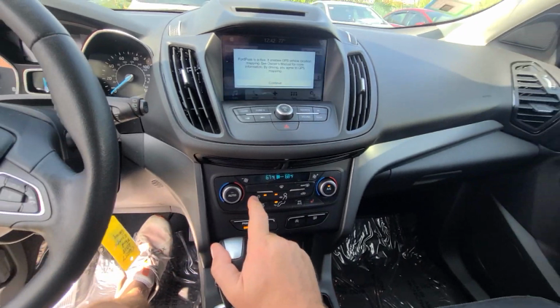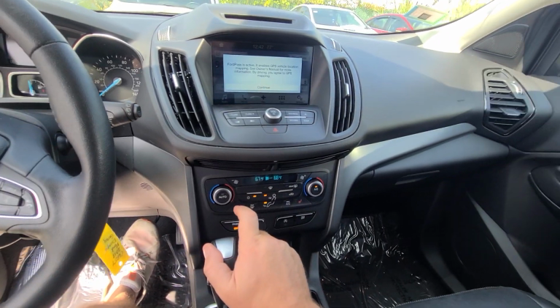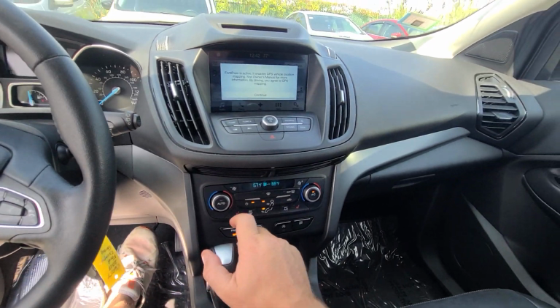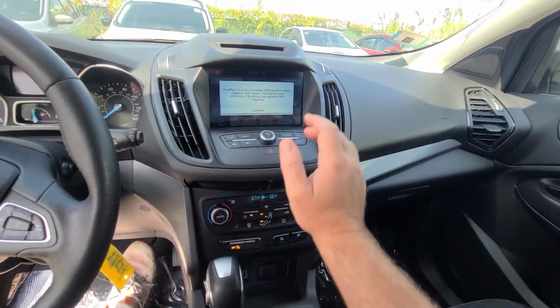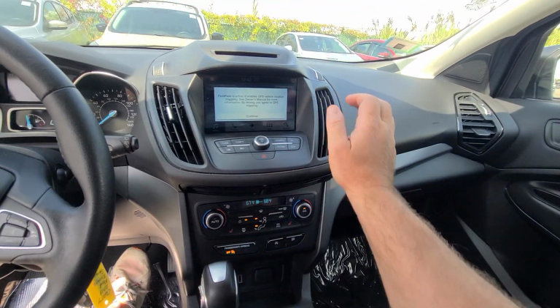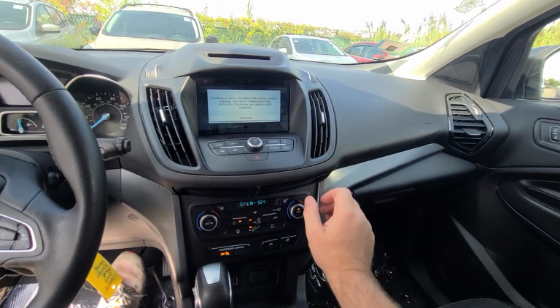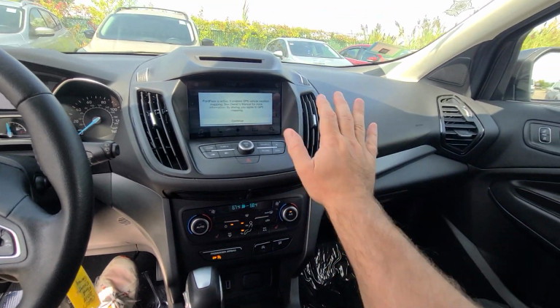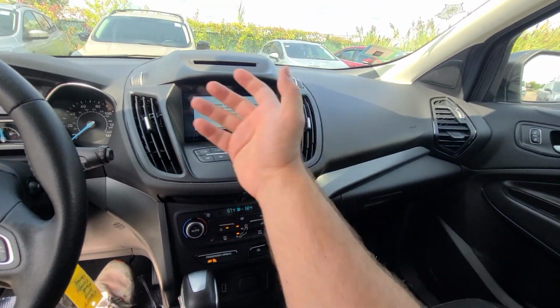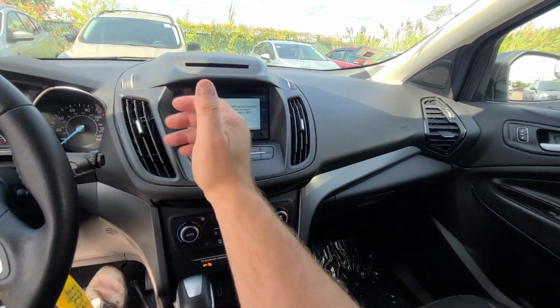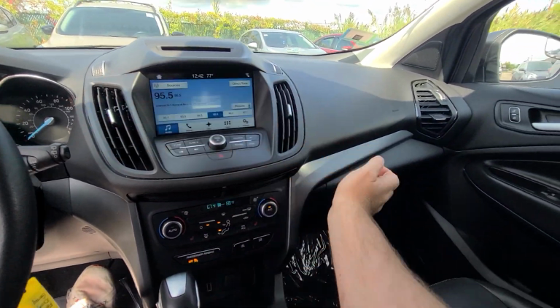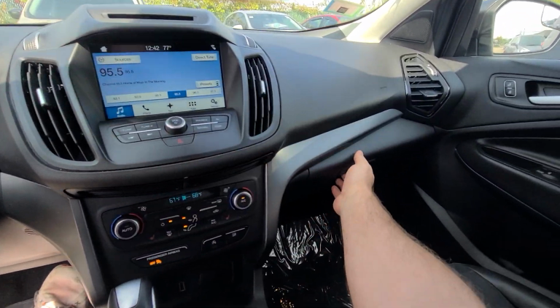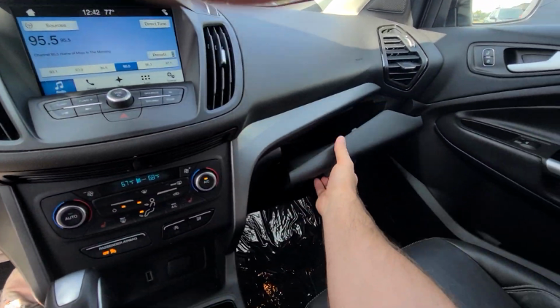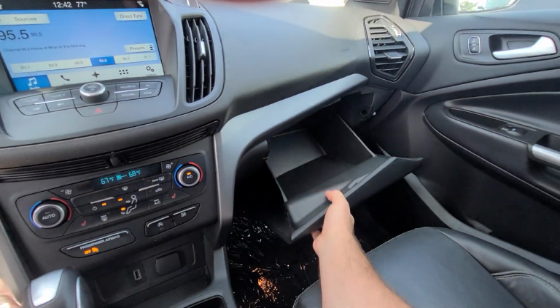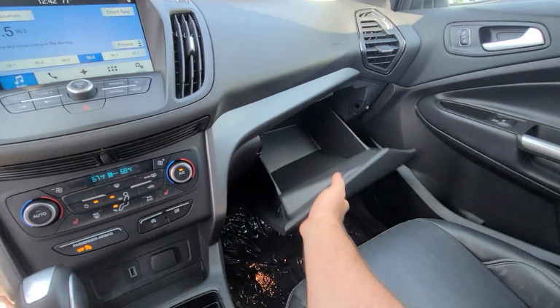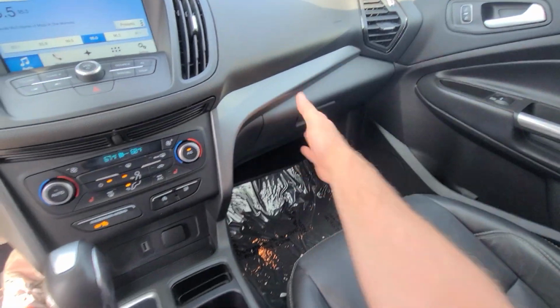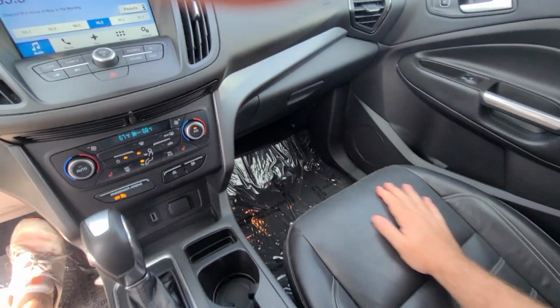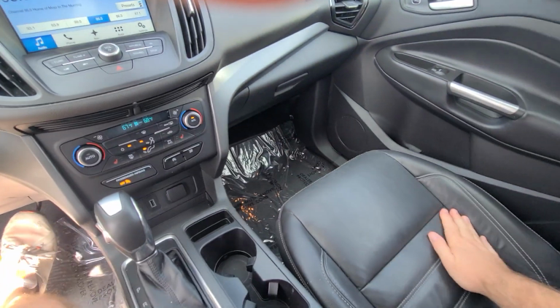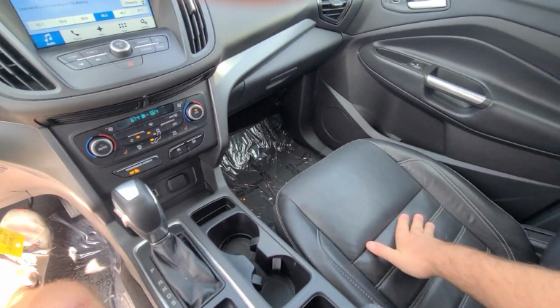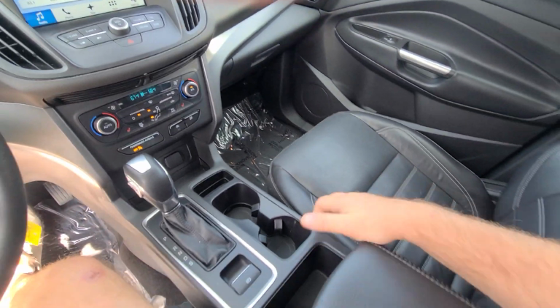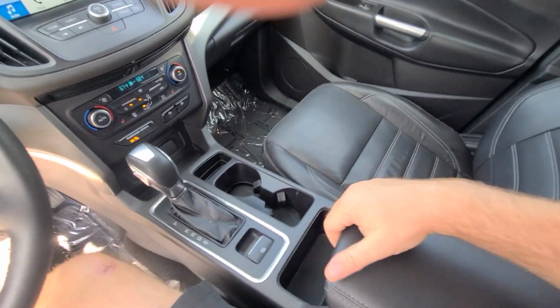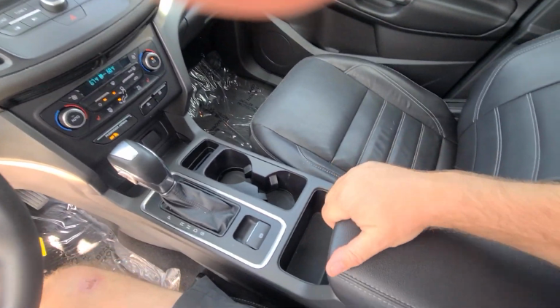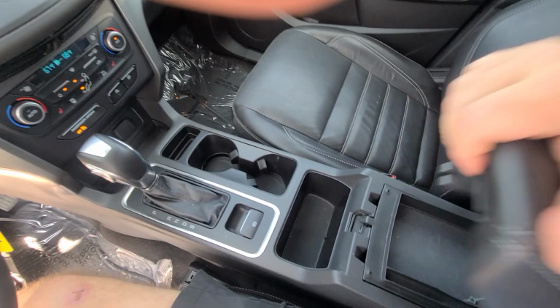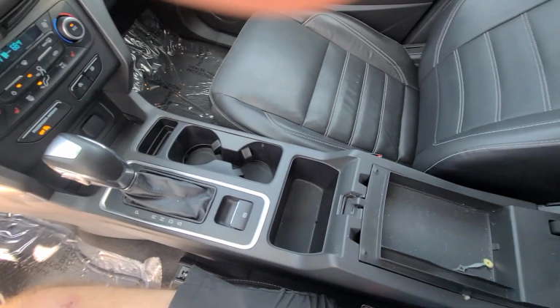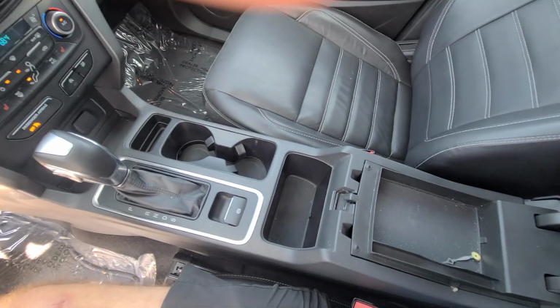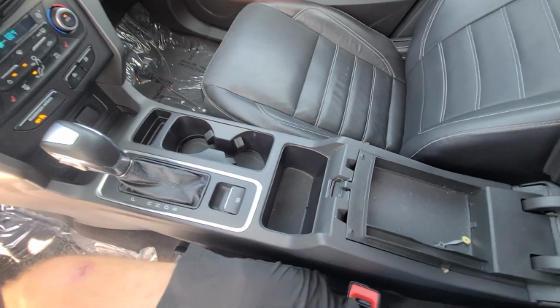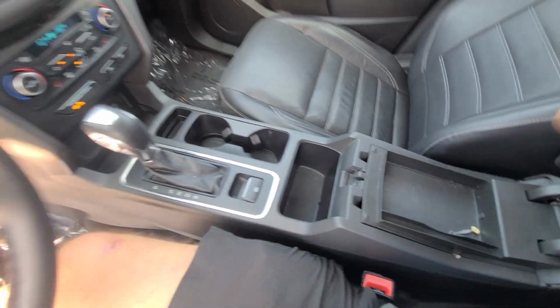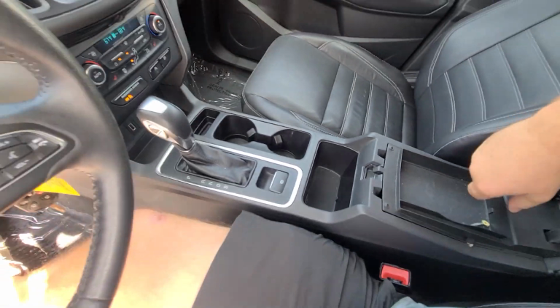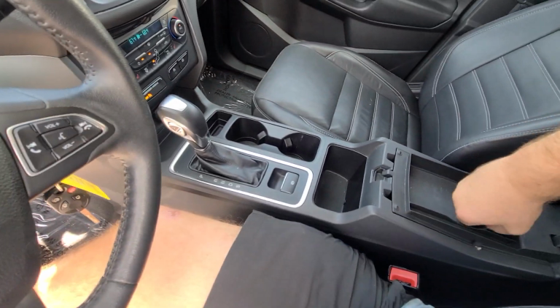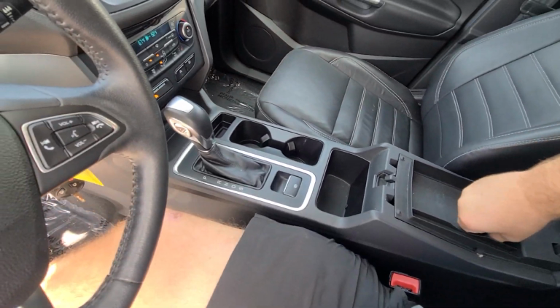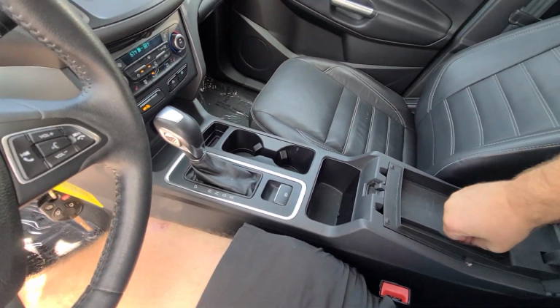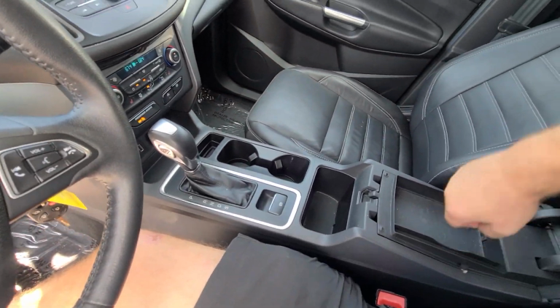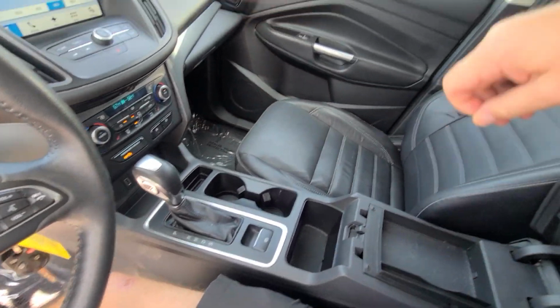Heated seats, ice cold air — not that you're going to need it in the next few months, as summer is over in Michigan.